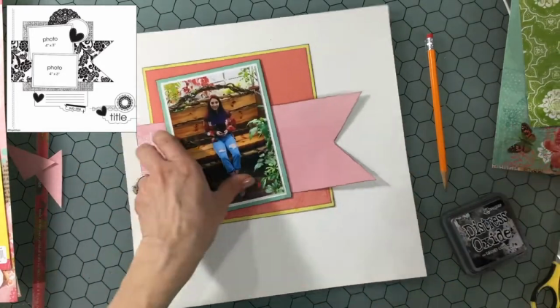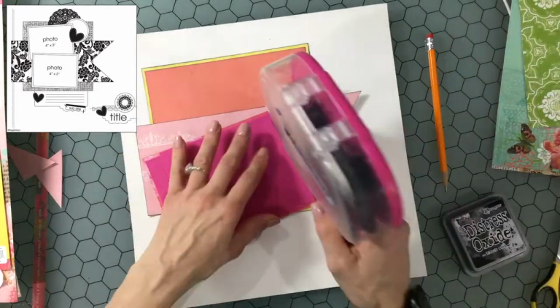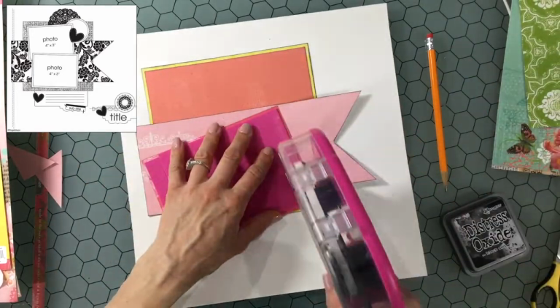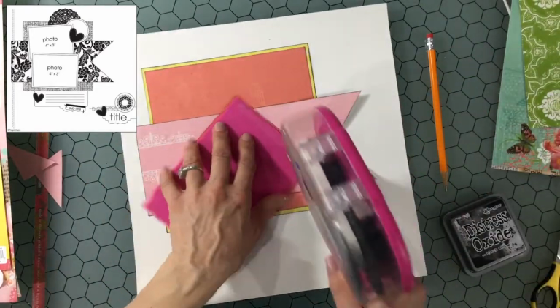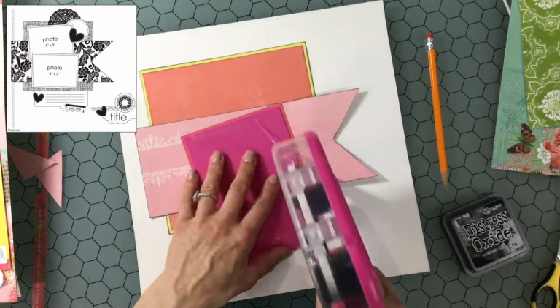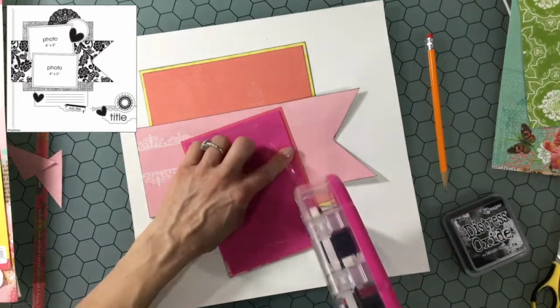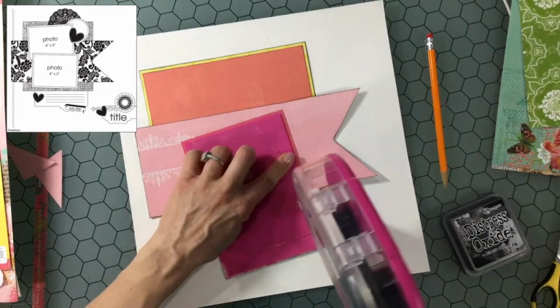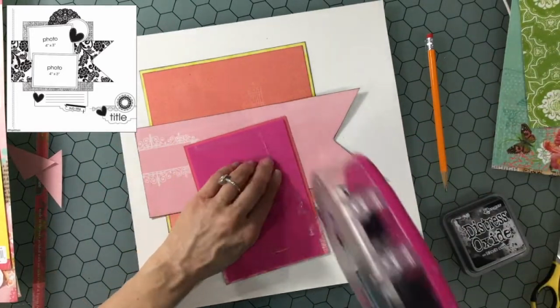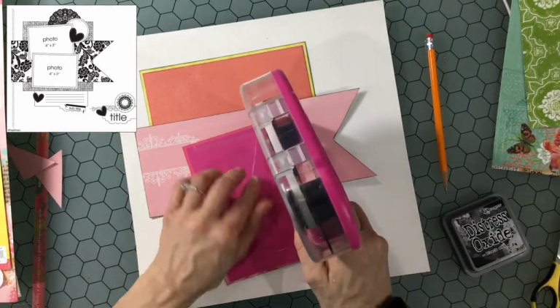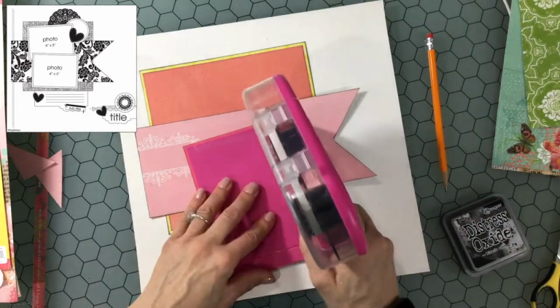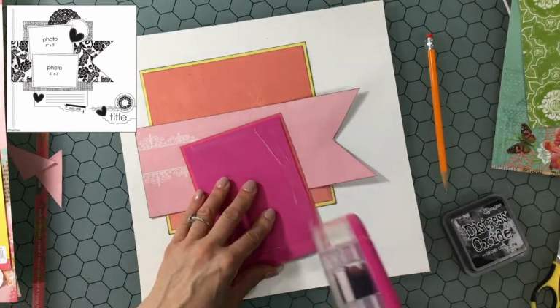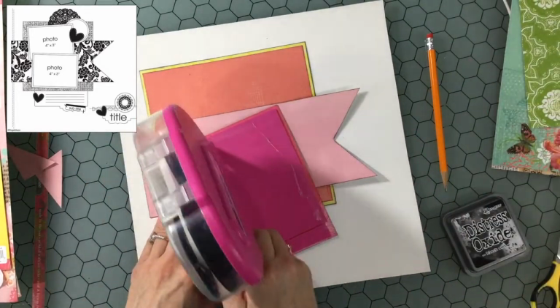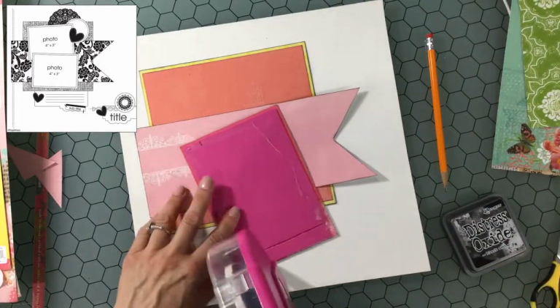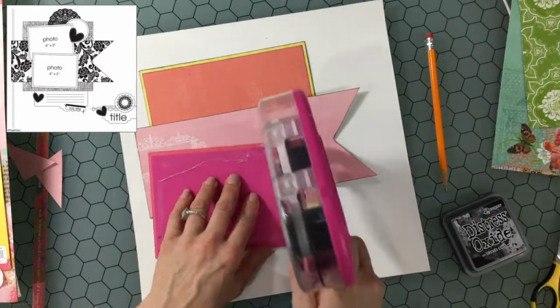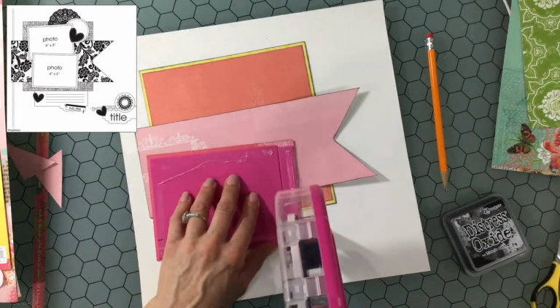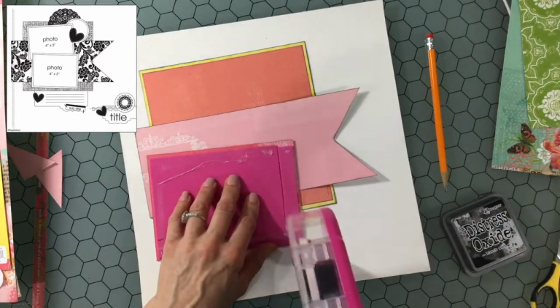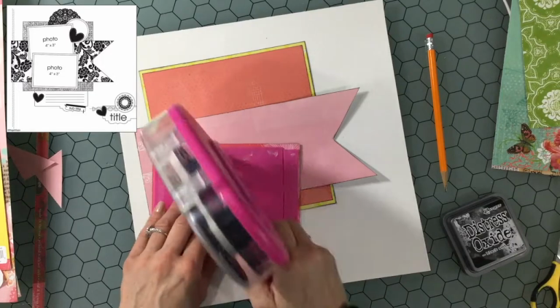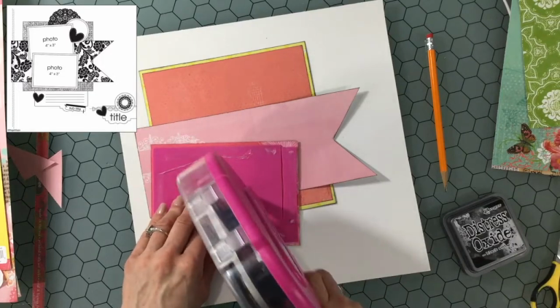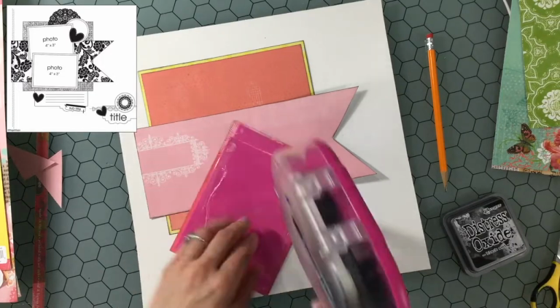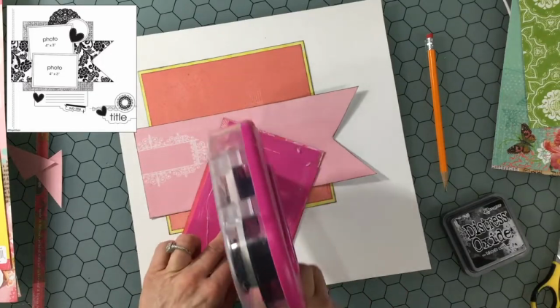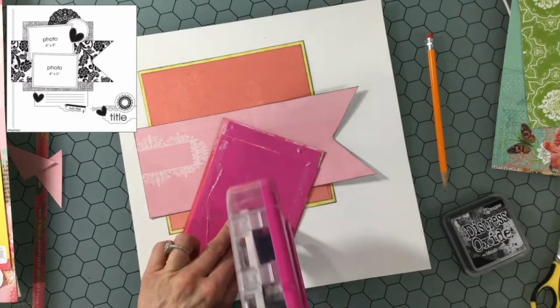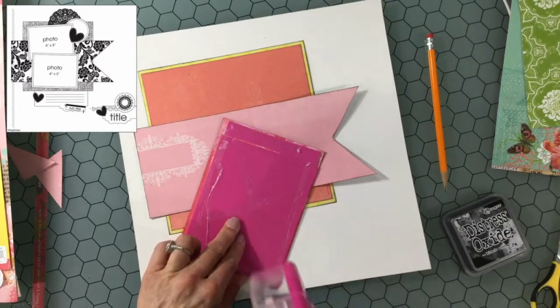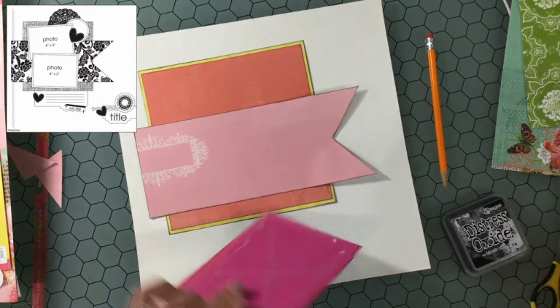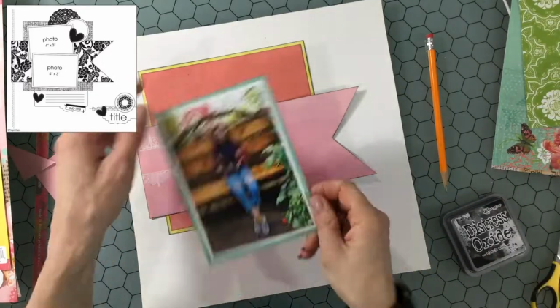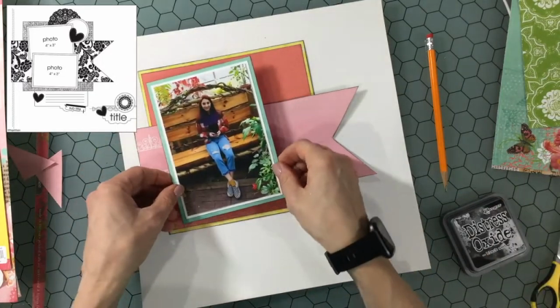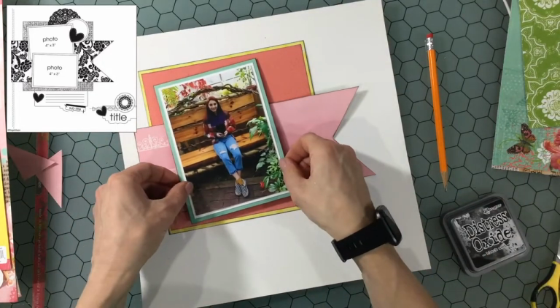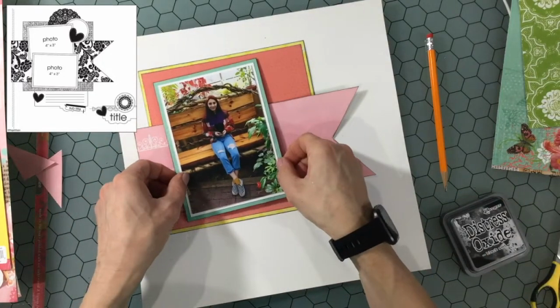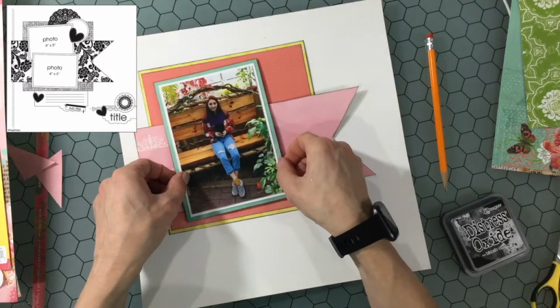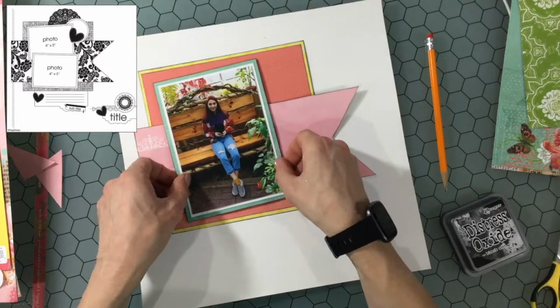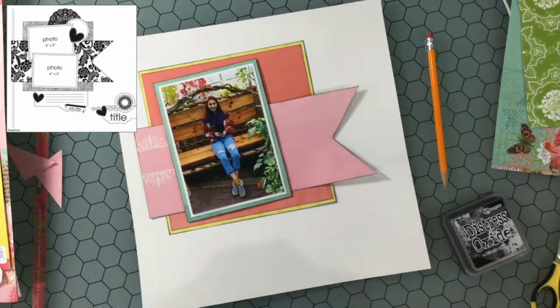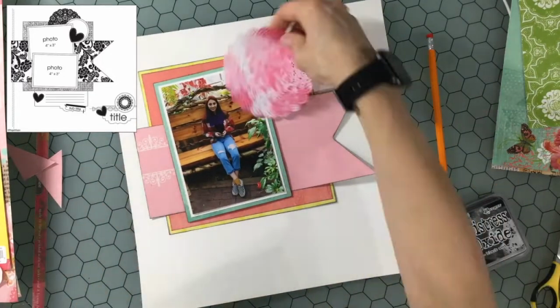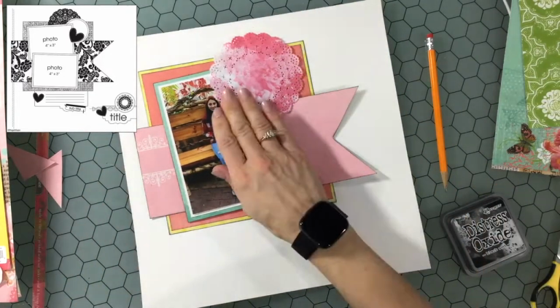I do like to pull the colors from the photo and either match them or coordinate them with the collection when possible.